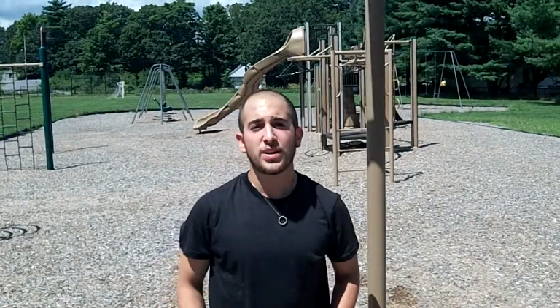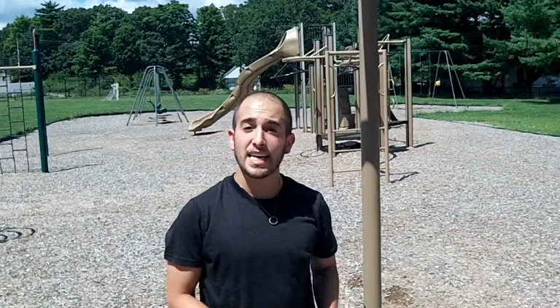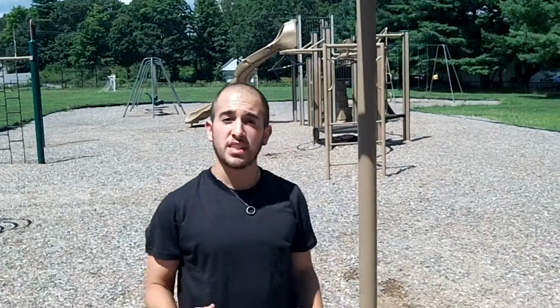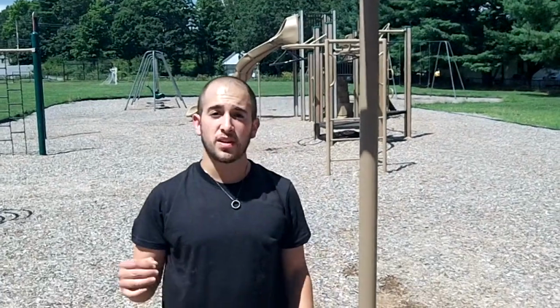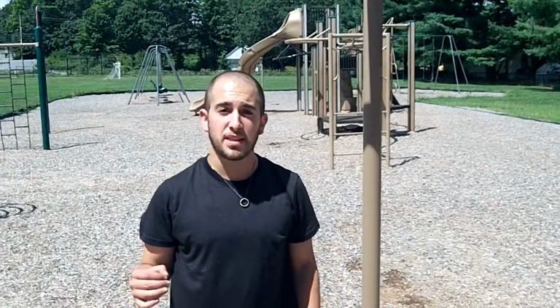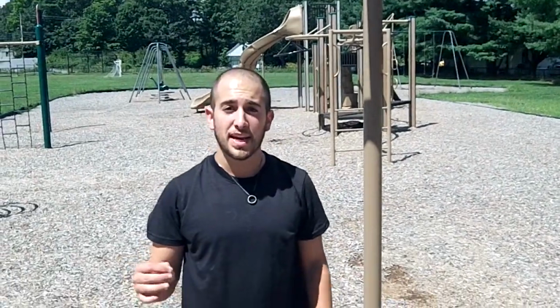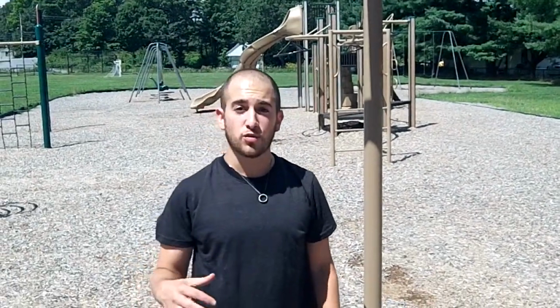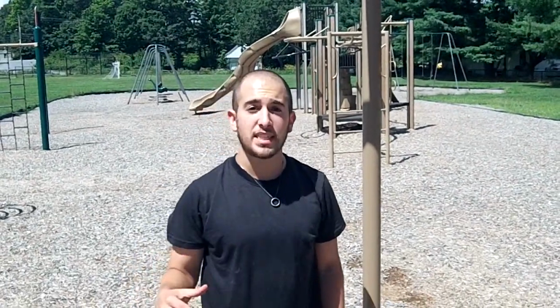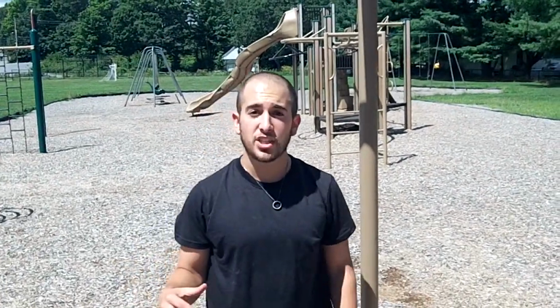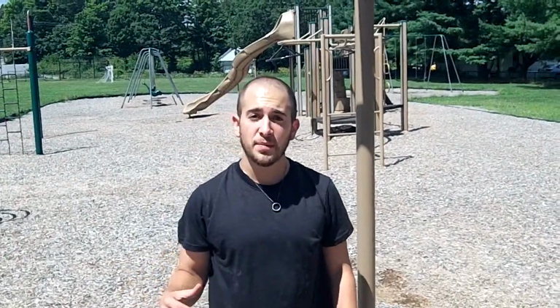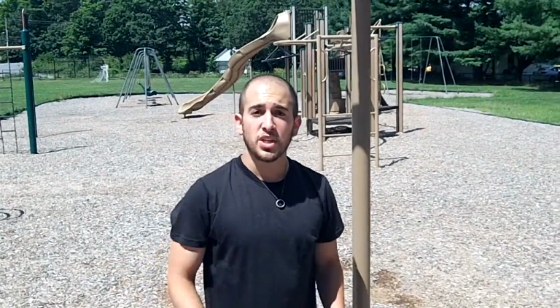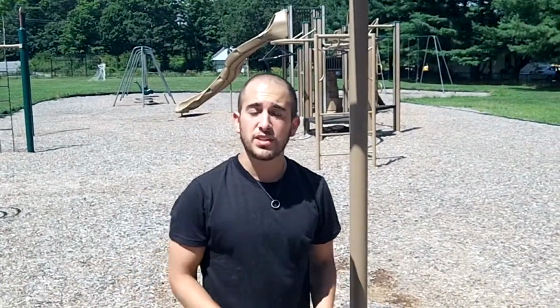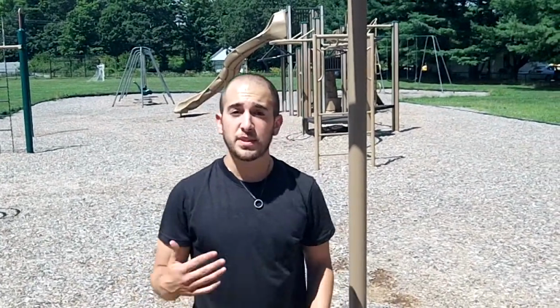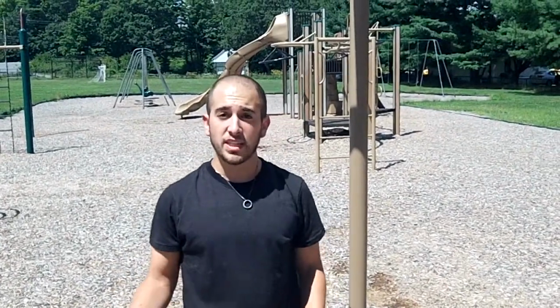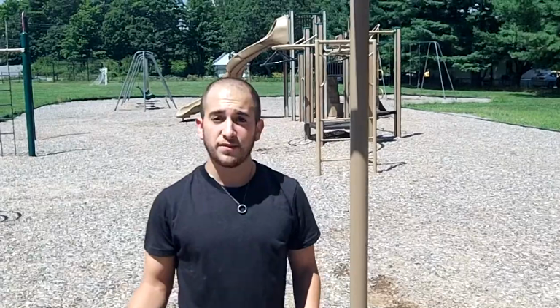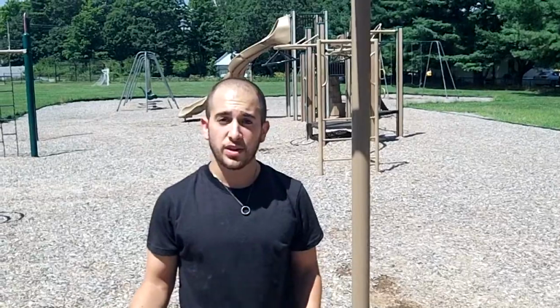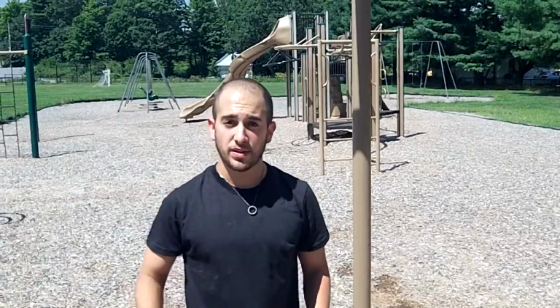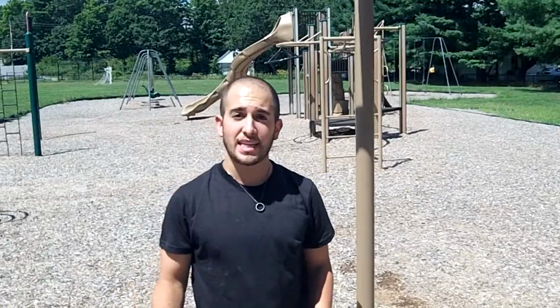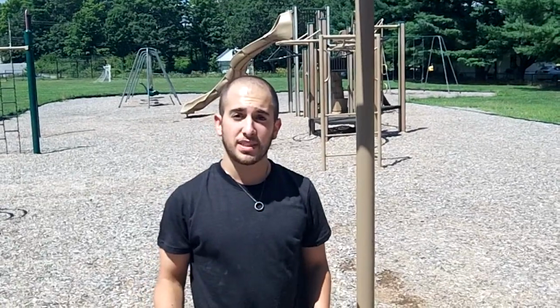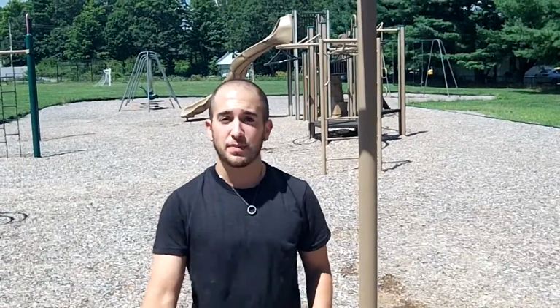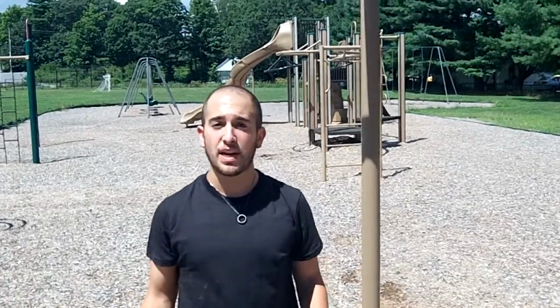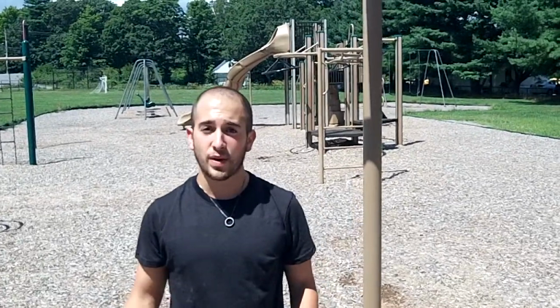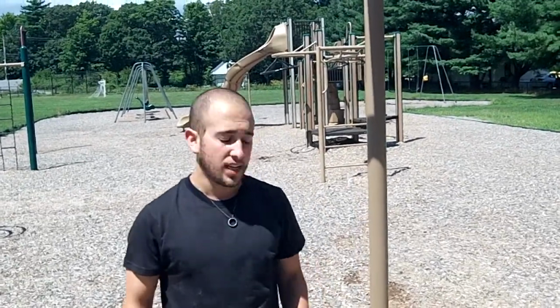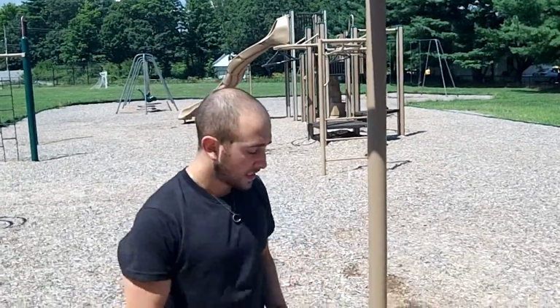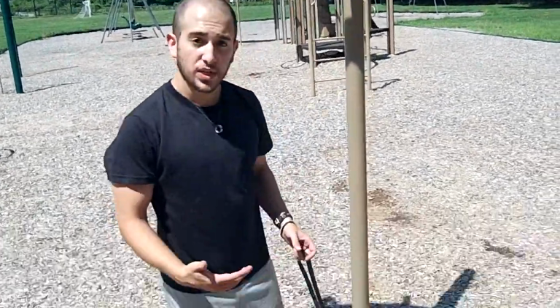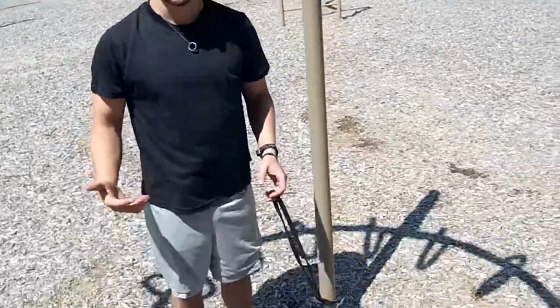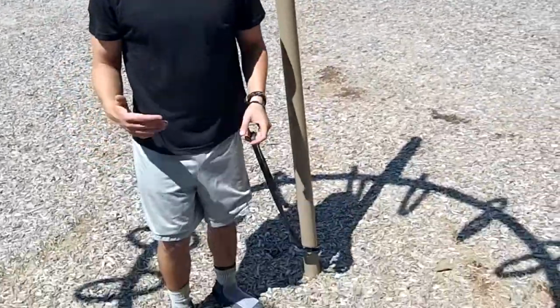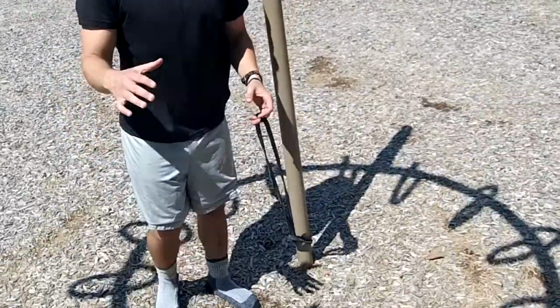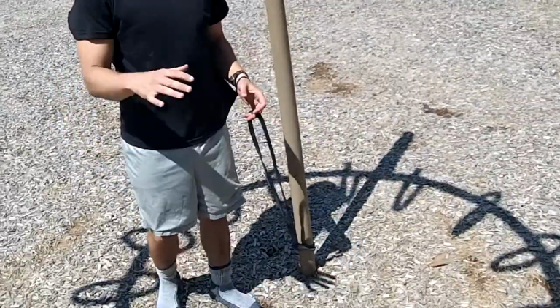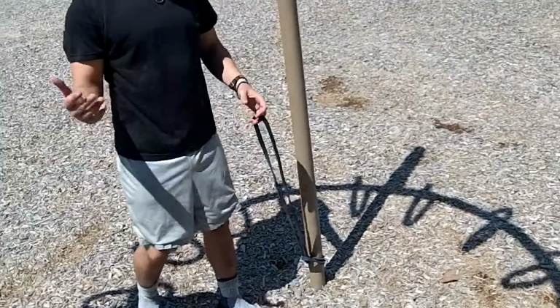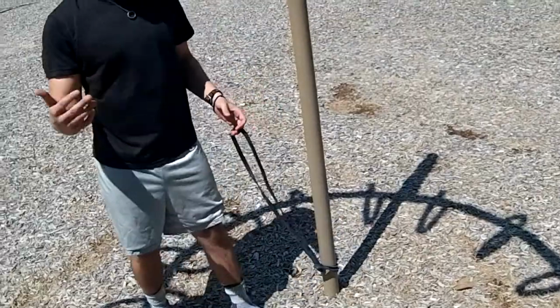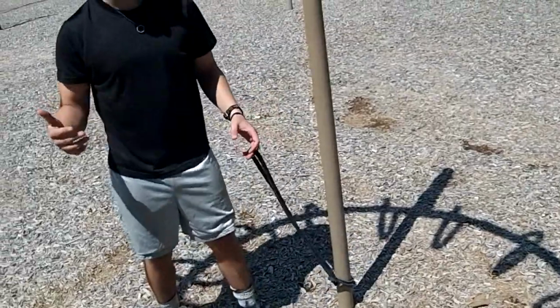Okay guys, so this is going to be the band resisted chin-up. So if chin-ups are easier for you and you need to add some resistance but you don't have any weight, this is what you can do. Now this isn't ideal.